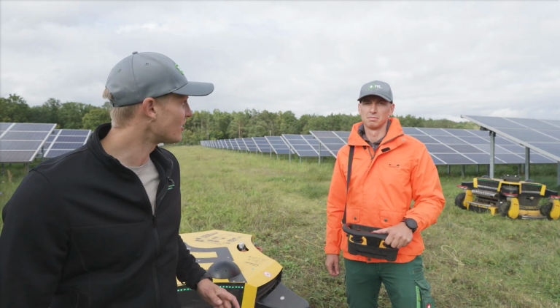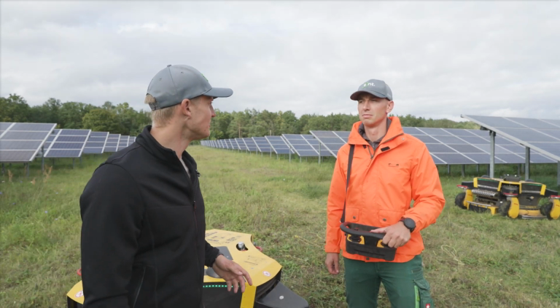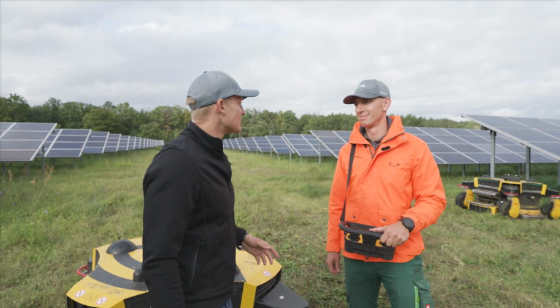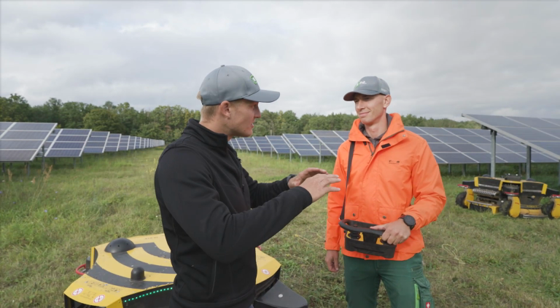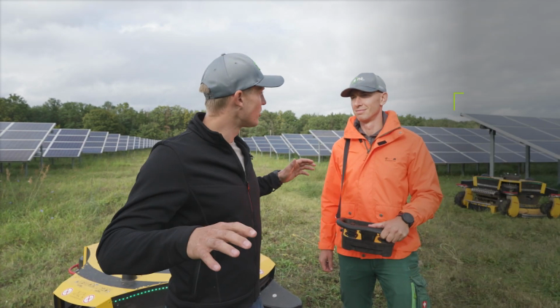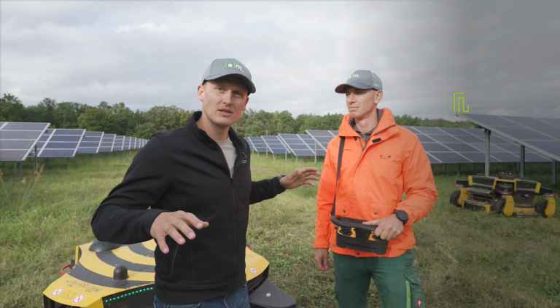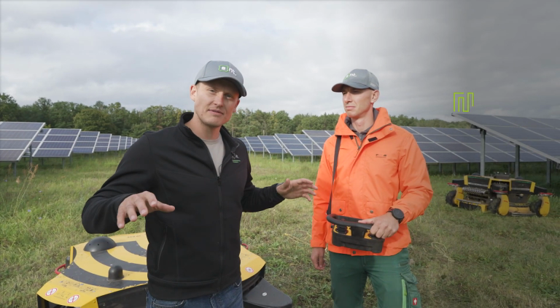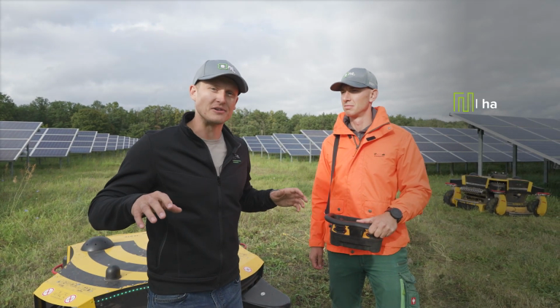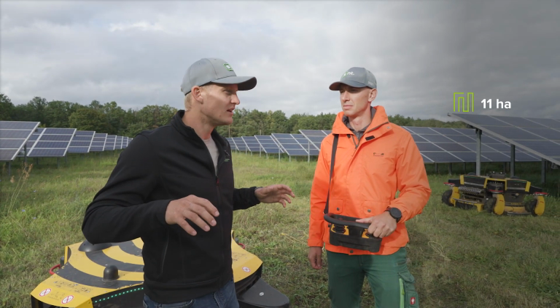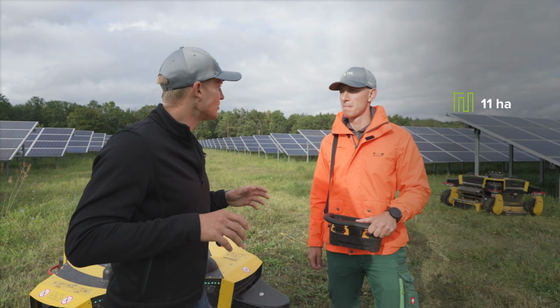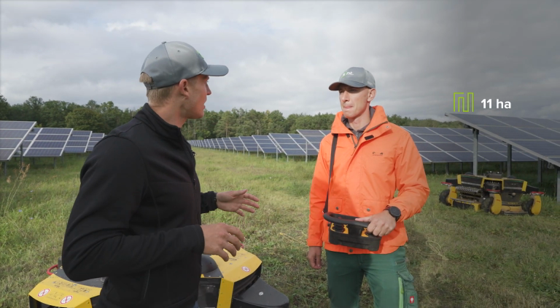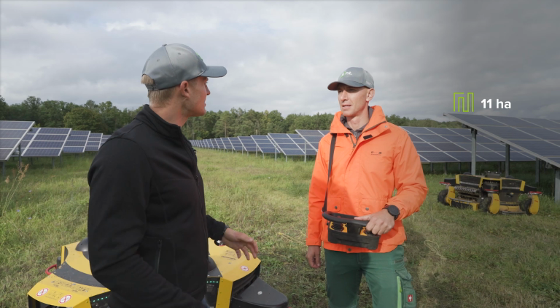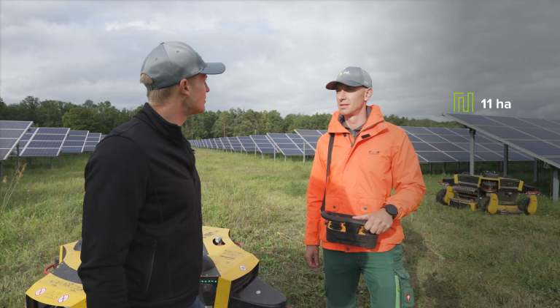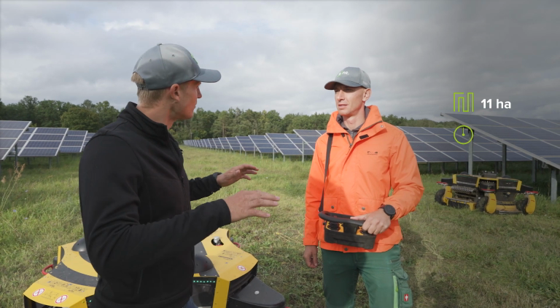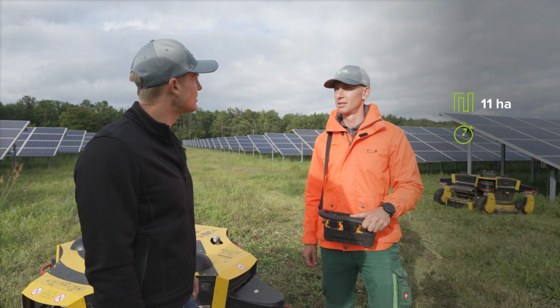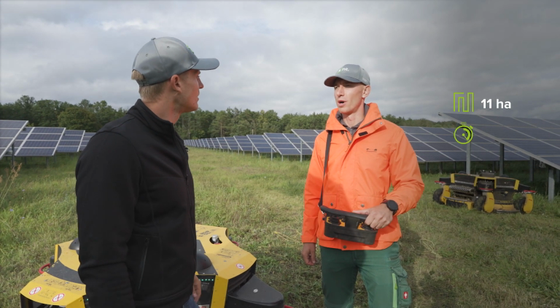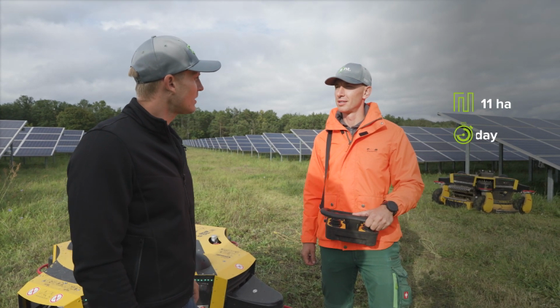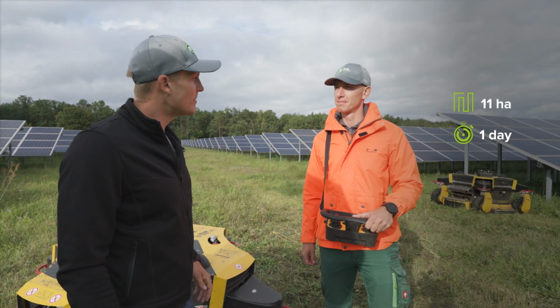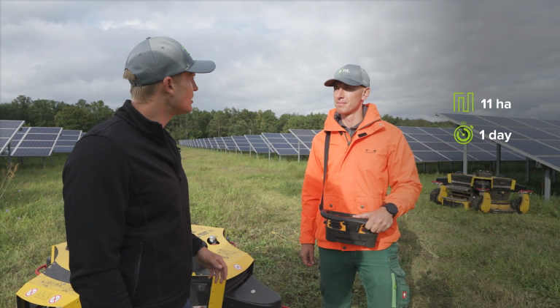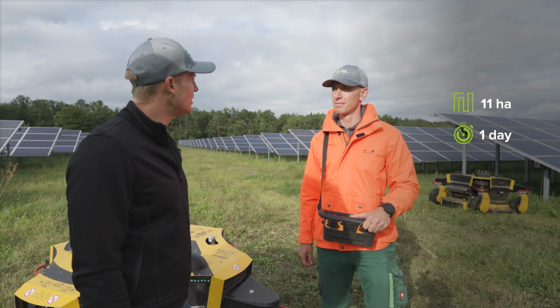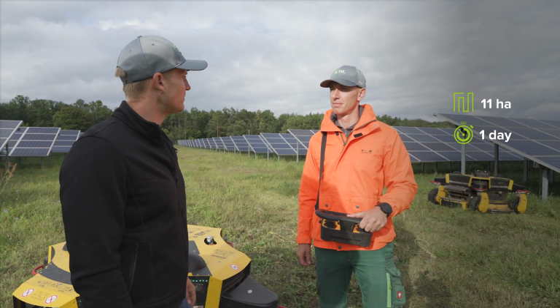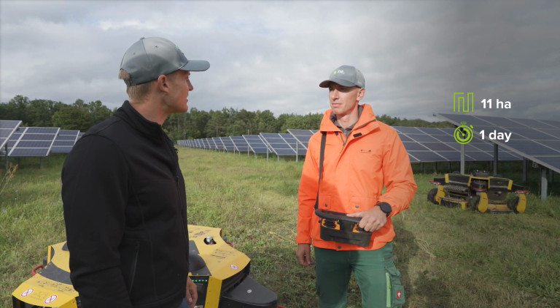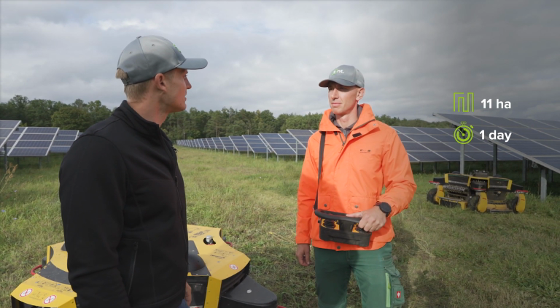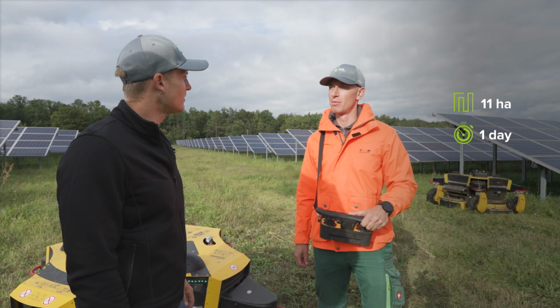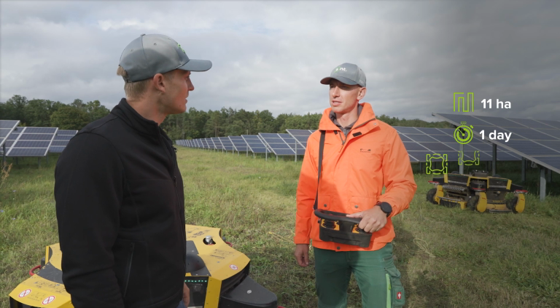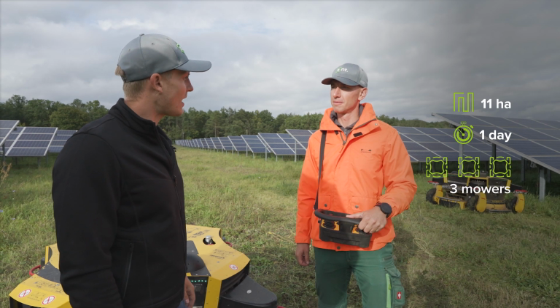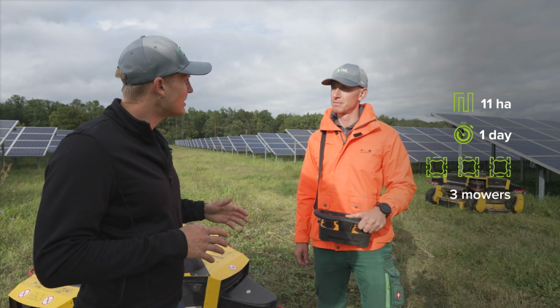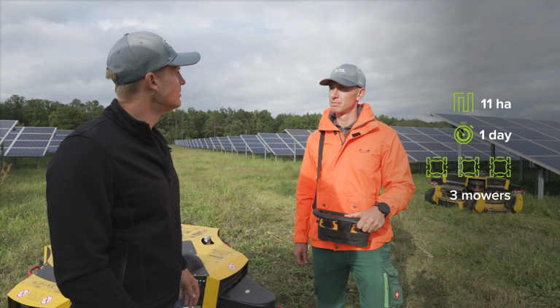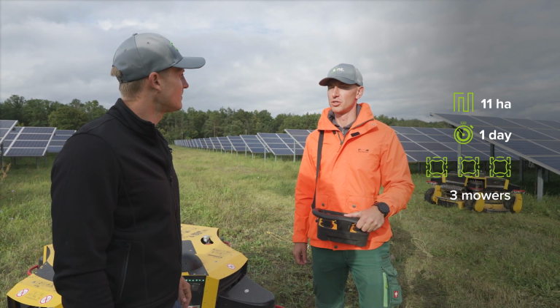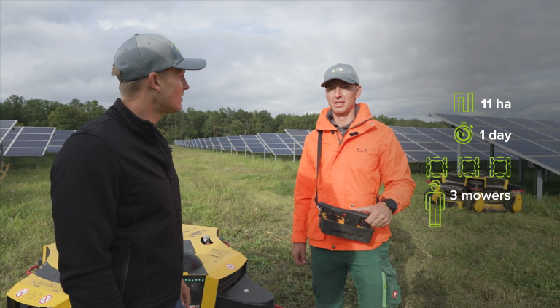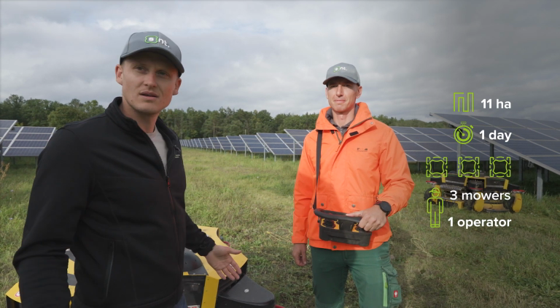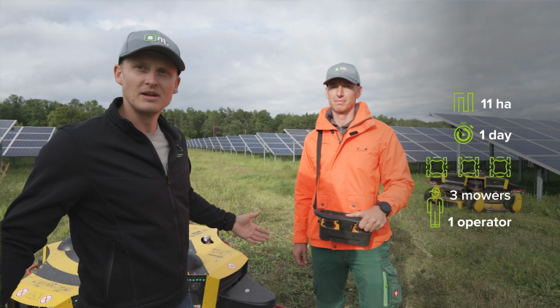Today we are at the solar field with one of our operators who has long-term experience in mowing. Hello Michael. This entire solar field has 11 hectares. Can you tell us how long does it take to cut the whole field? One day. How many machines would you need to fulfill the task? Three mowers. And how many people? Just me. Unbelievable.